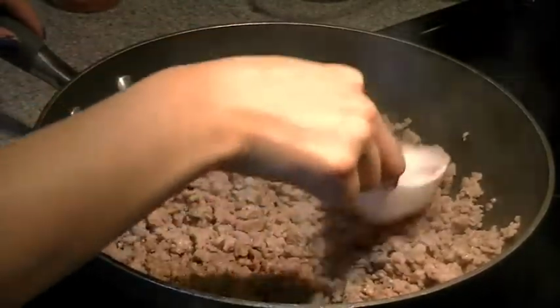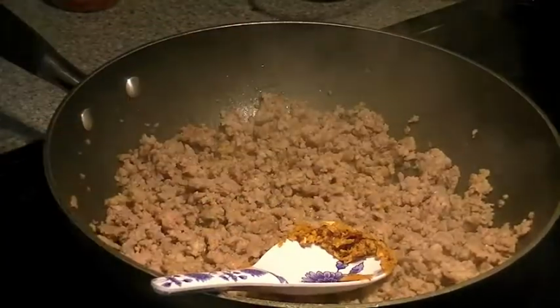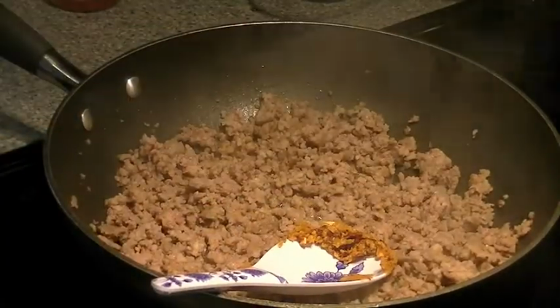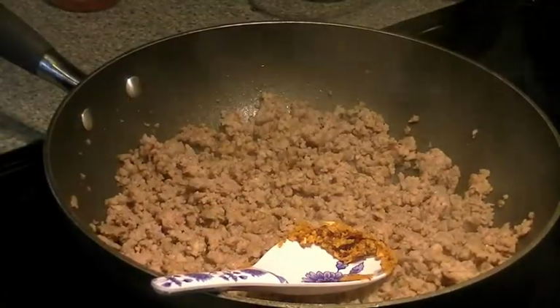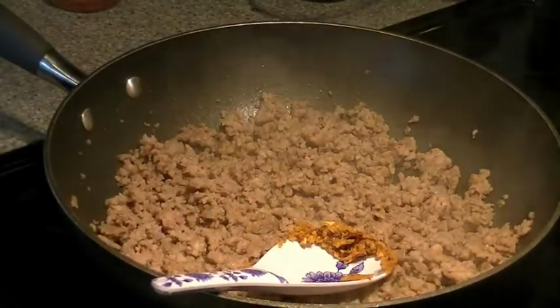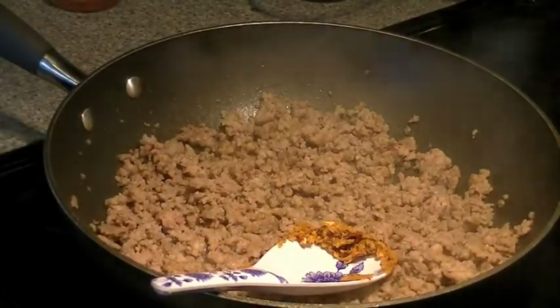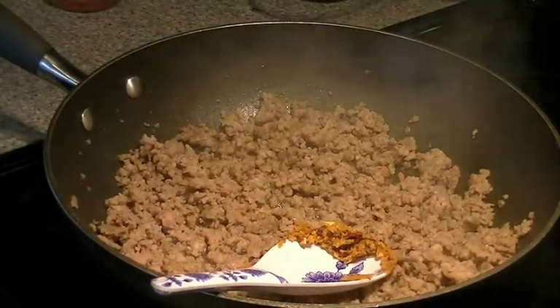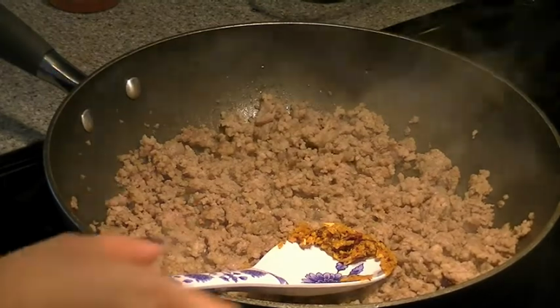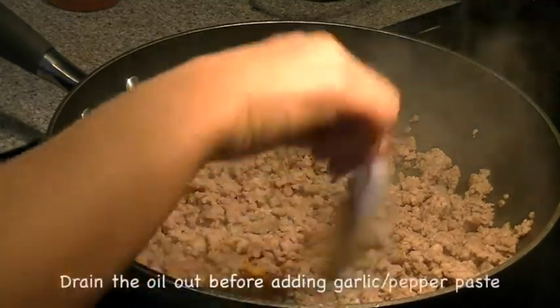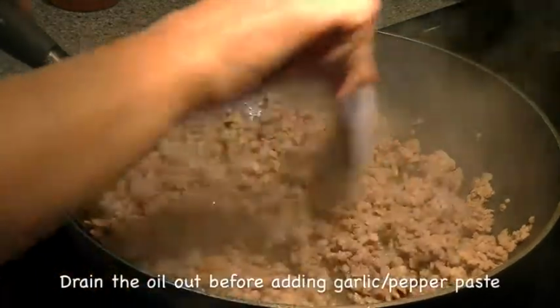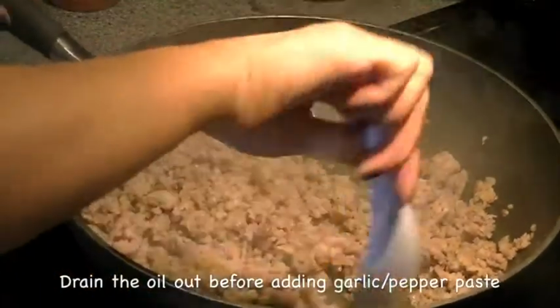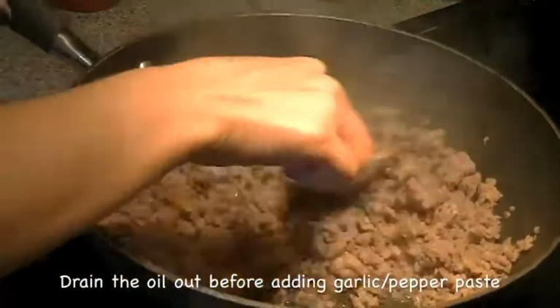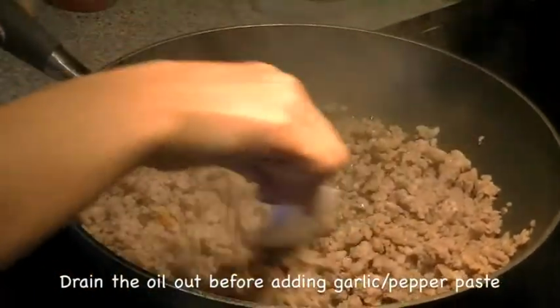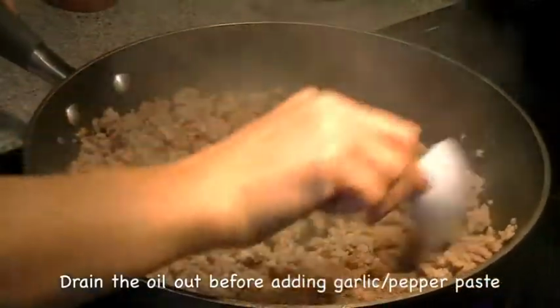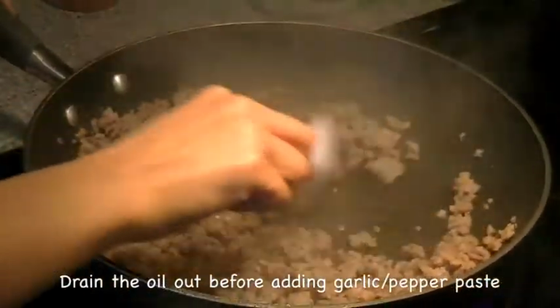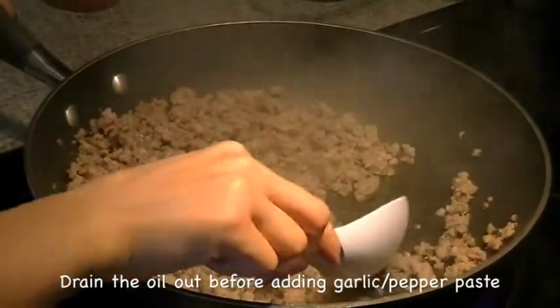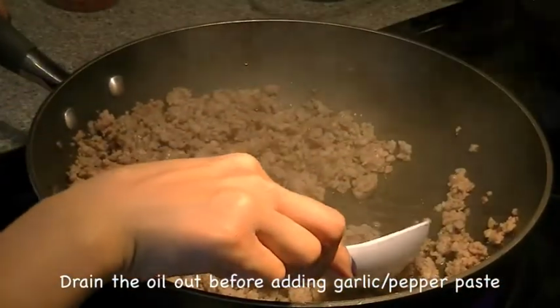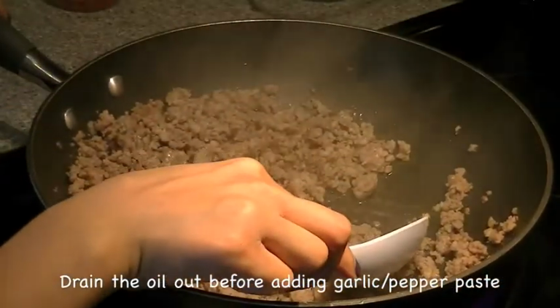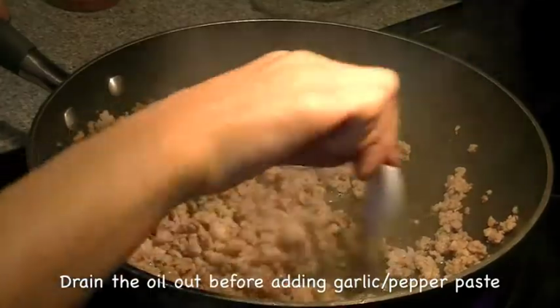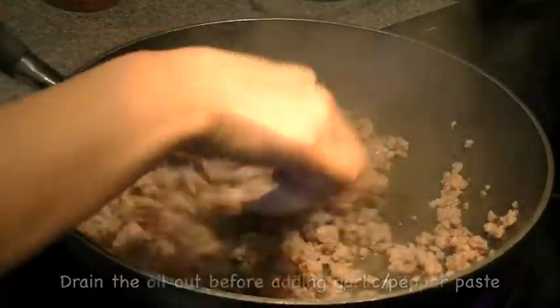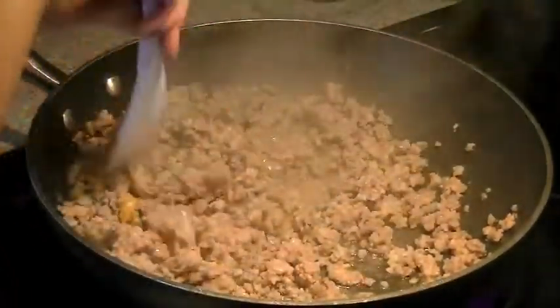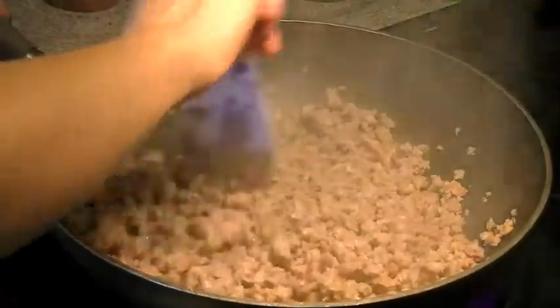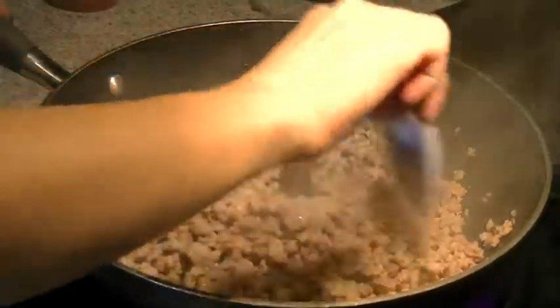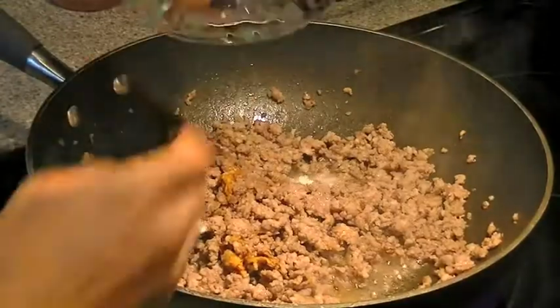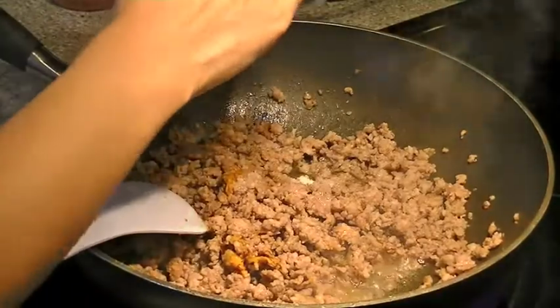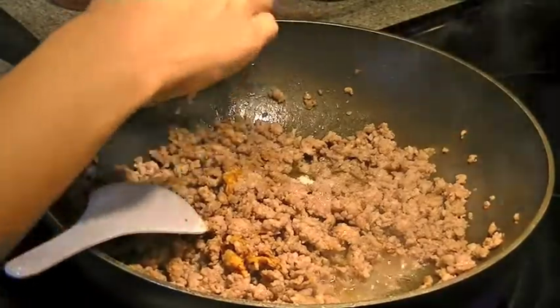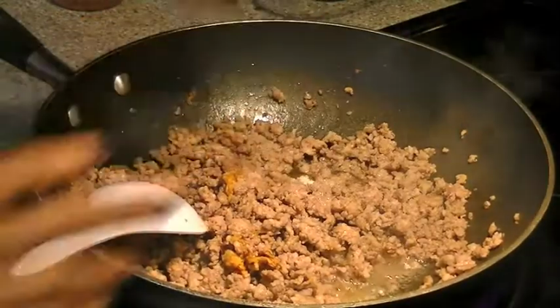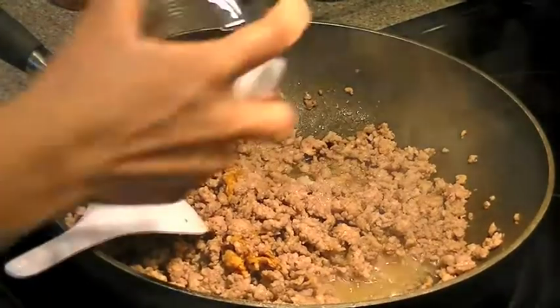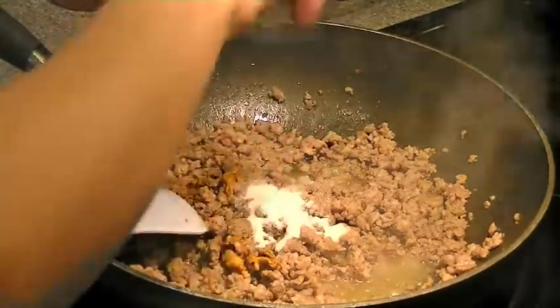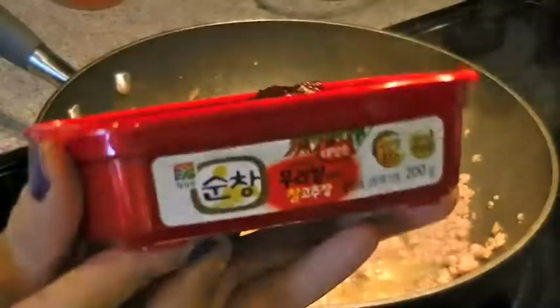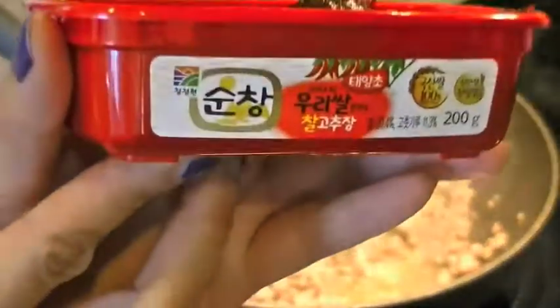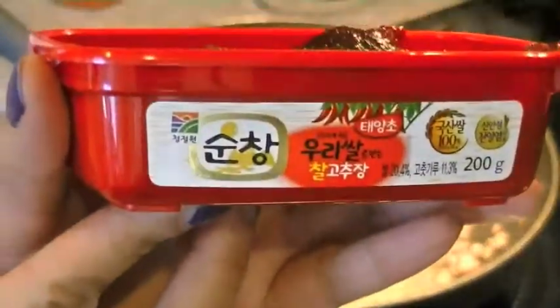You want to cook this until it's completely browned and cooked through. Then add in your ground chili and garlic mixture. I didn't drain the oil this time, but I actually recommend that you drain the oil before you add in your paste.